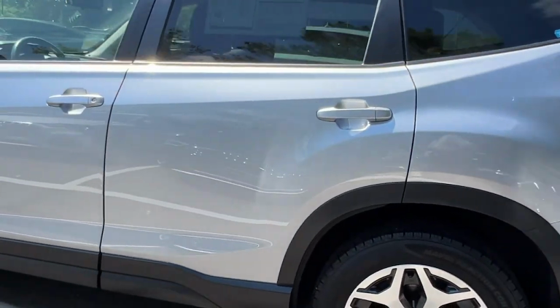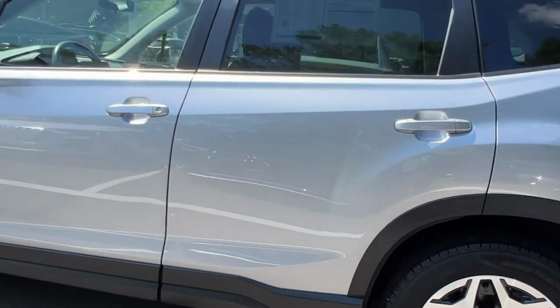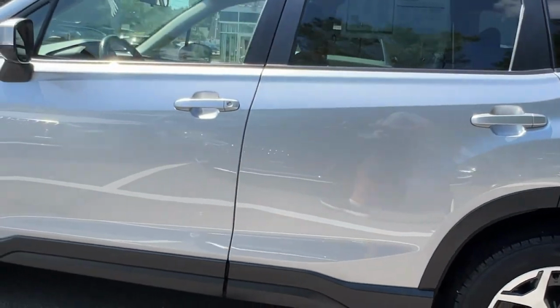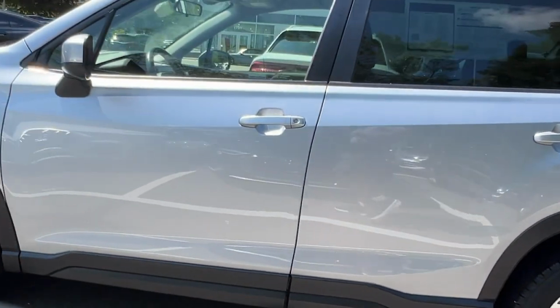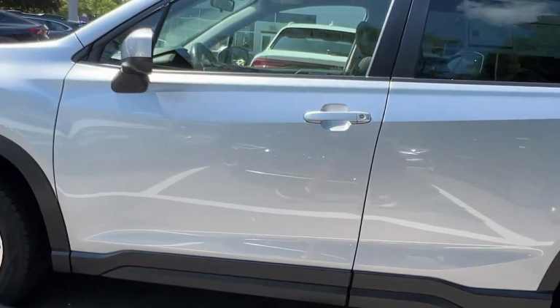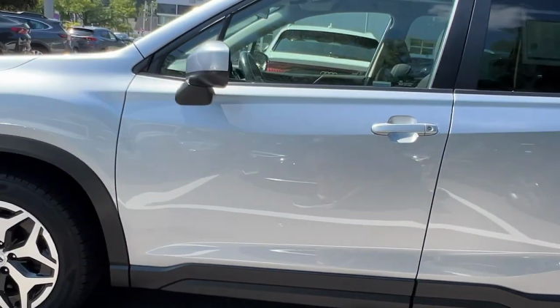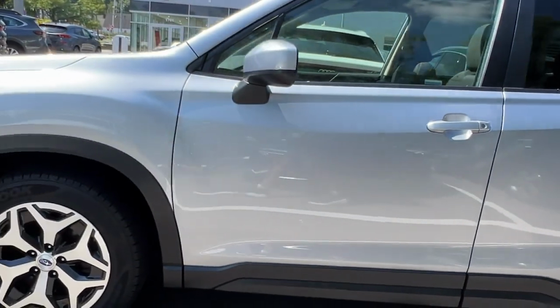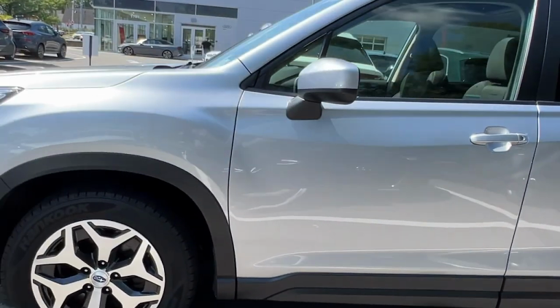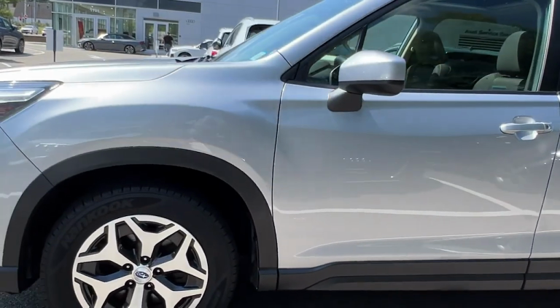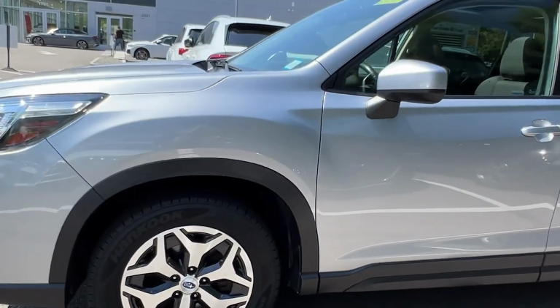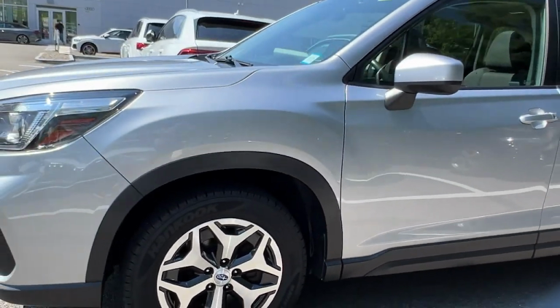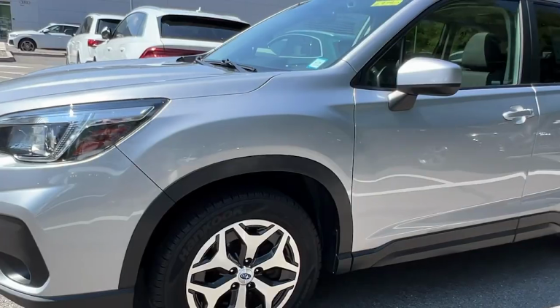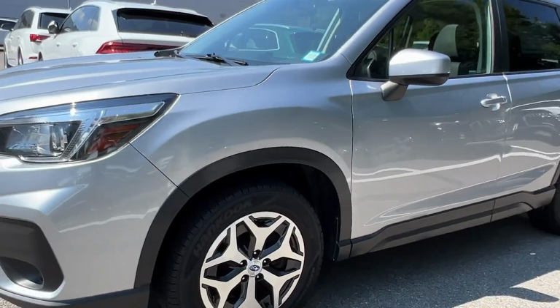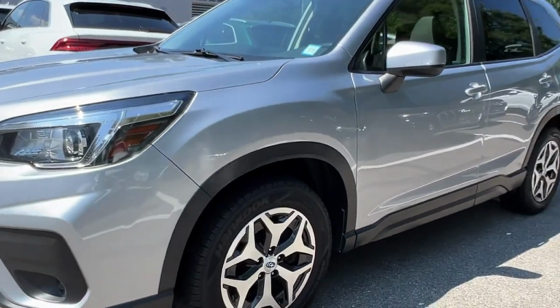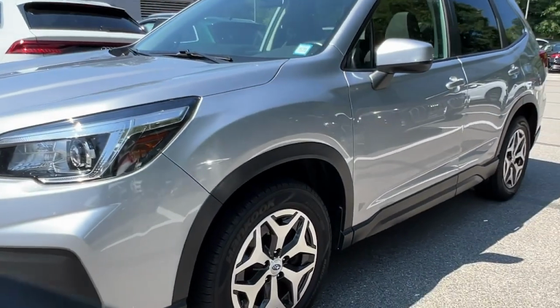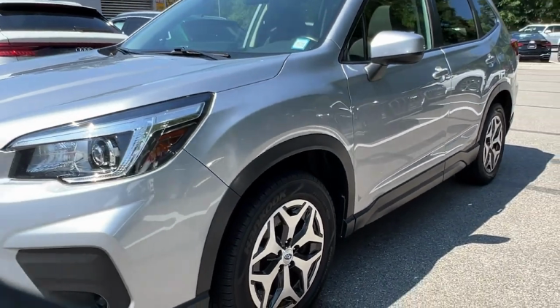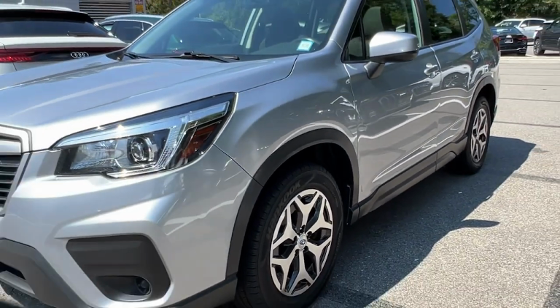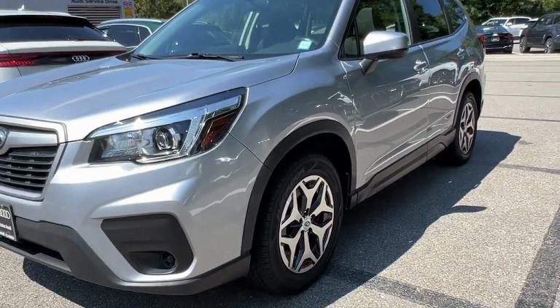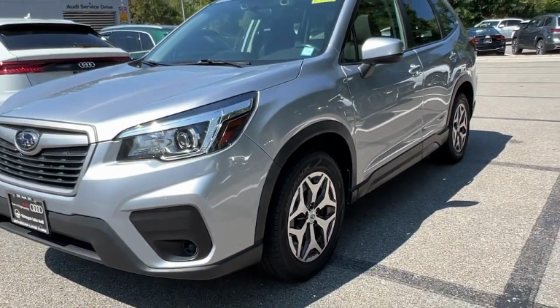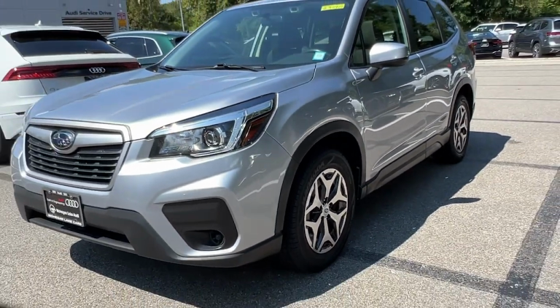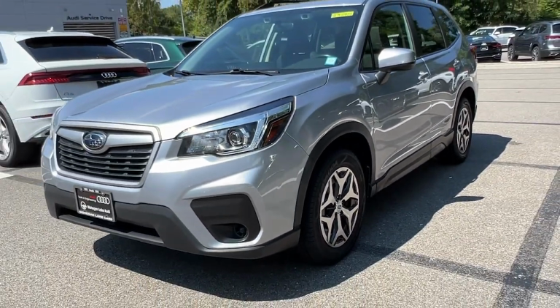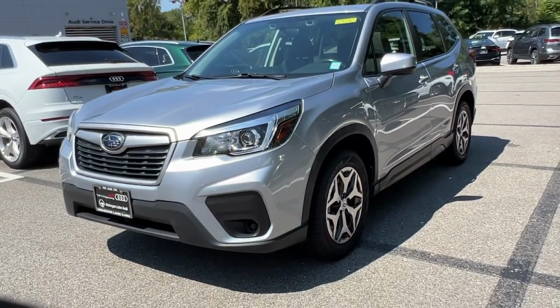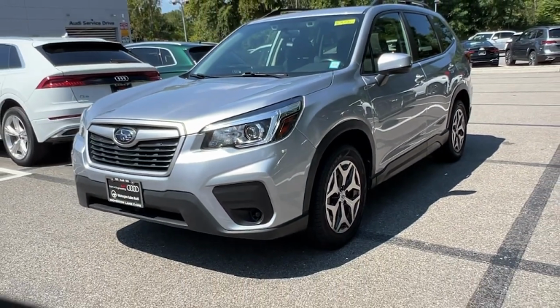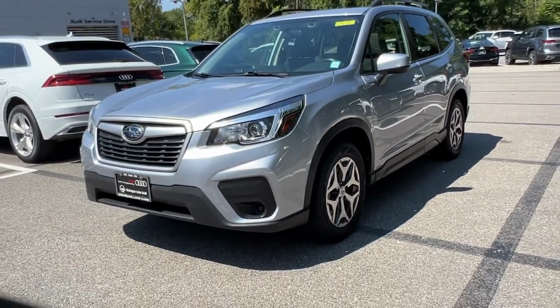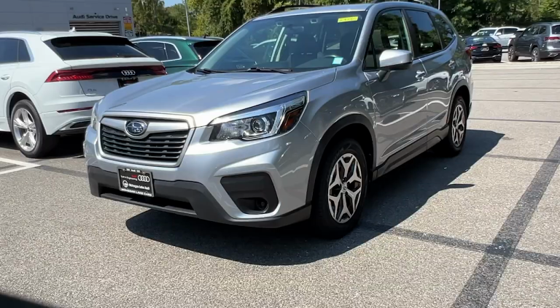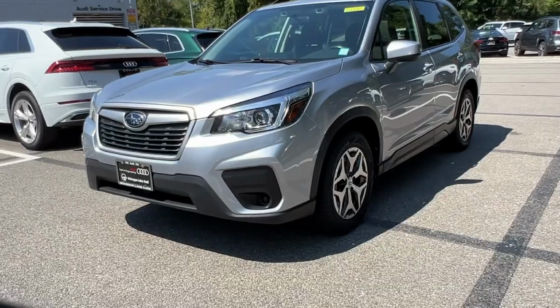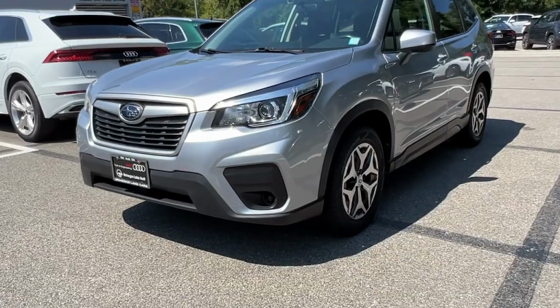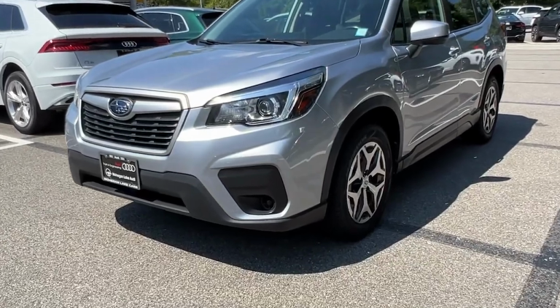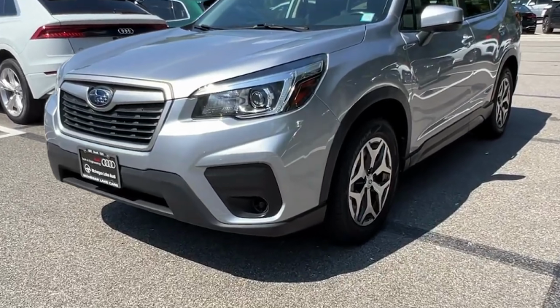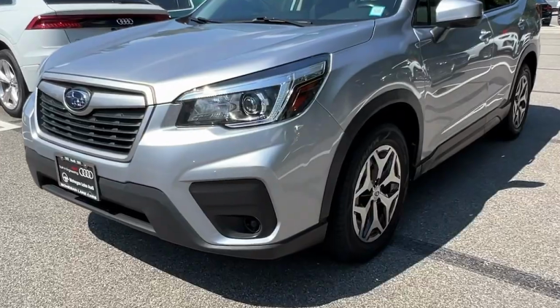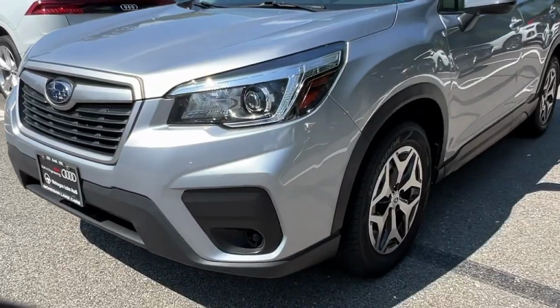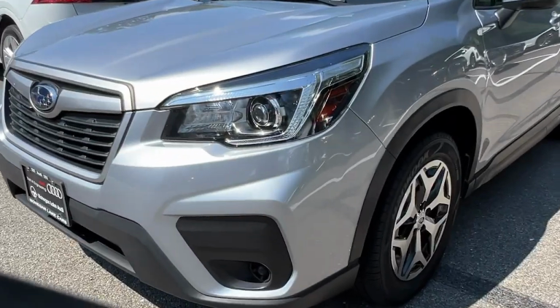This crossover offers desirable safety and connectivity features at a surprisingly affordable price. These are just some of the great options this vehicle comes with.